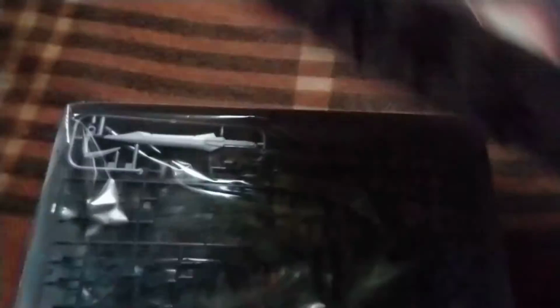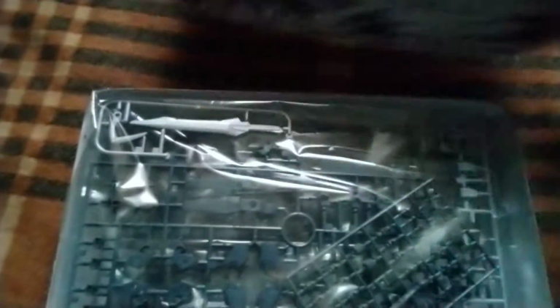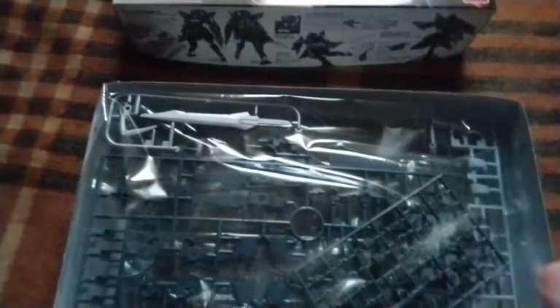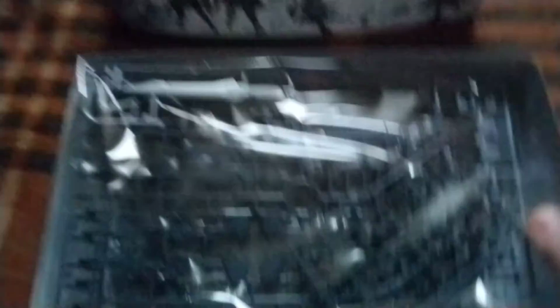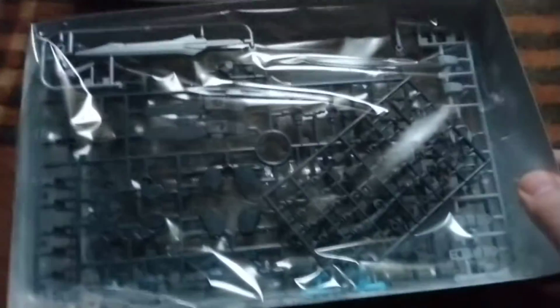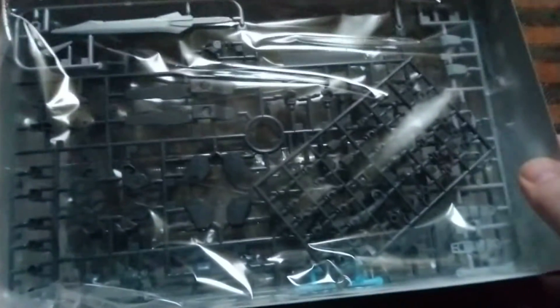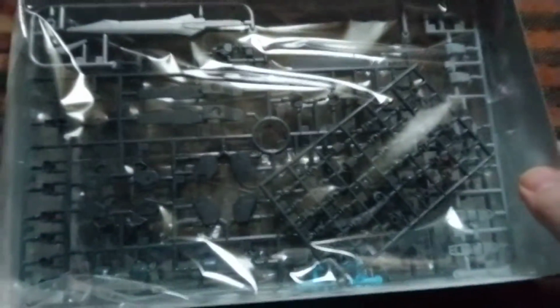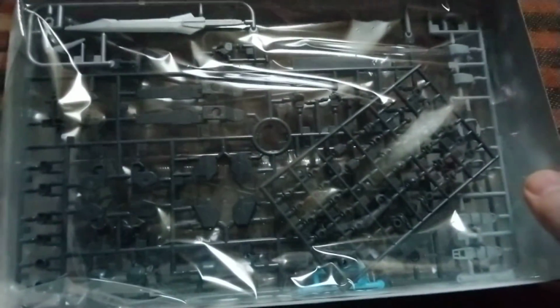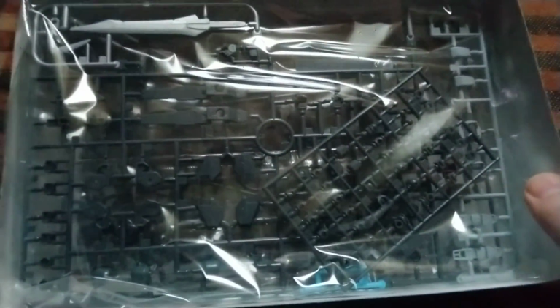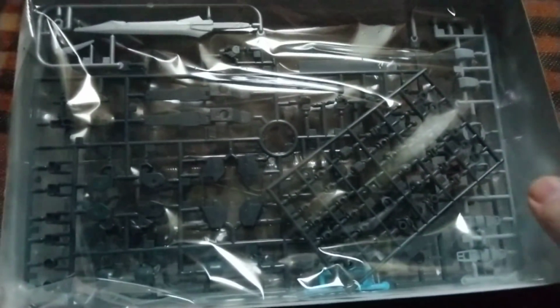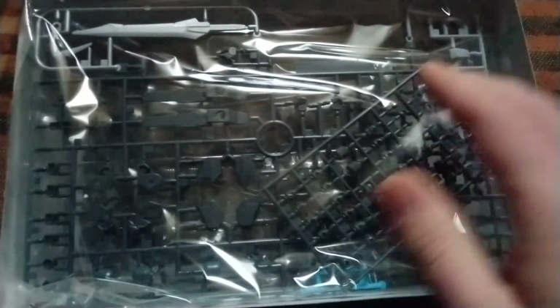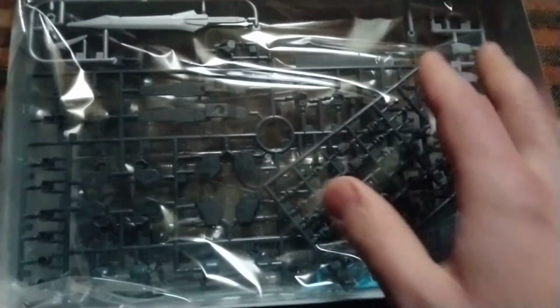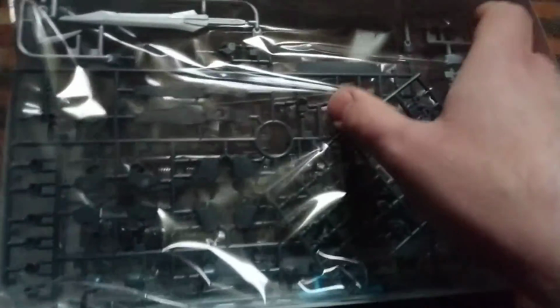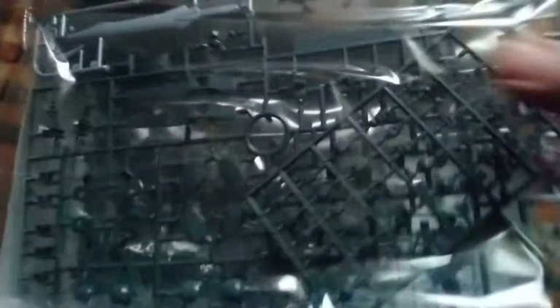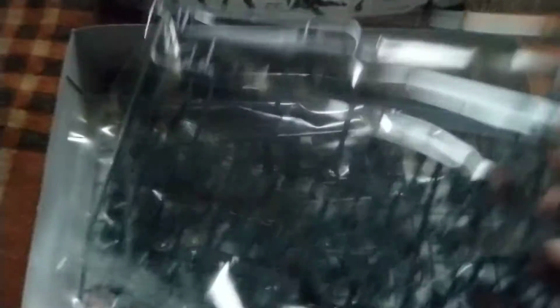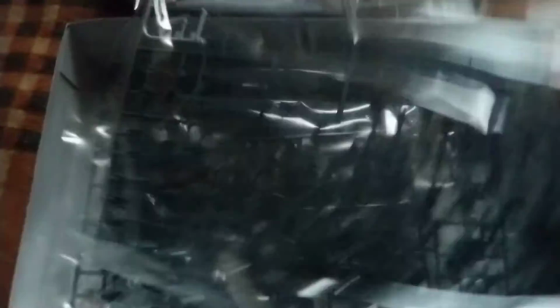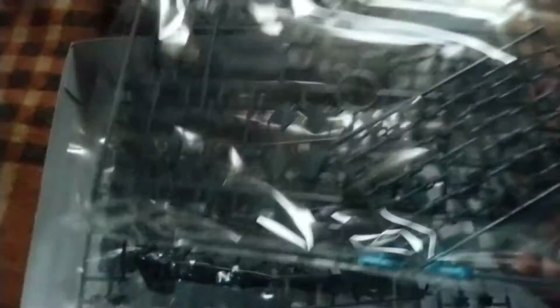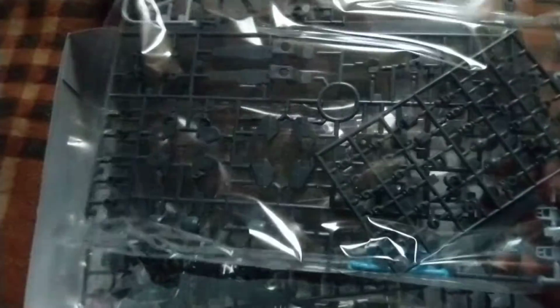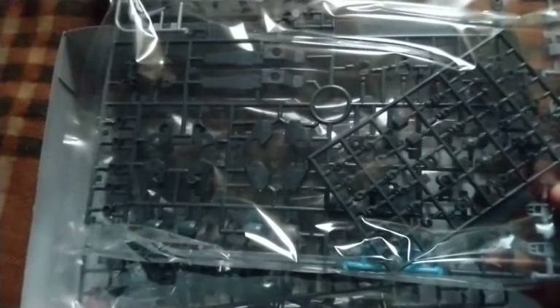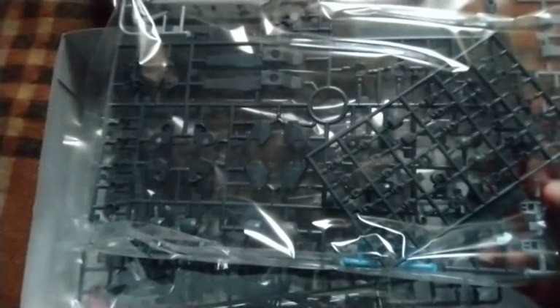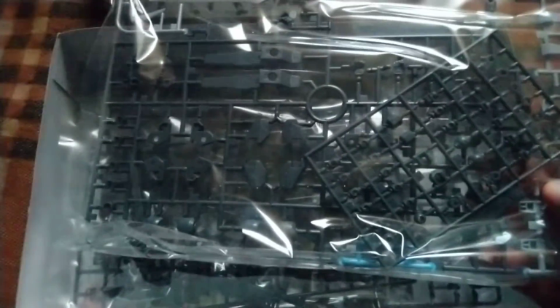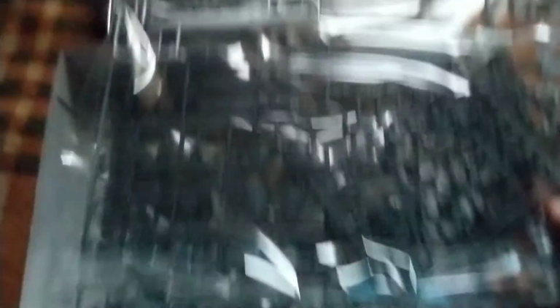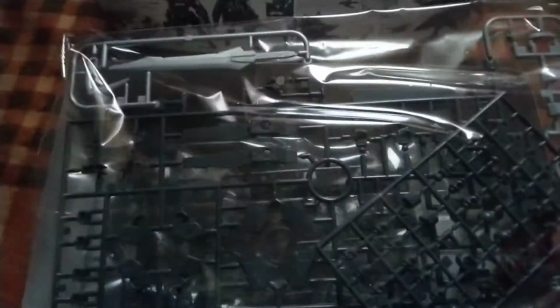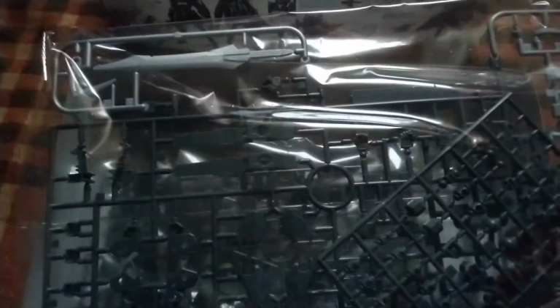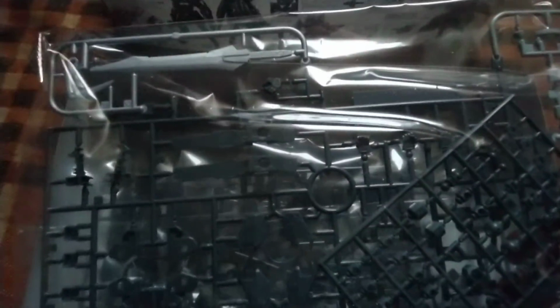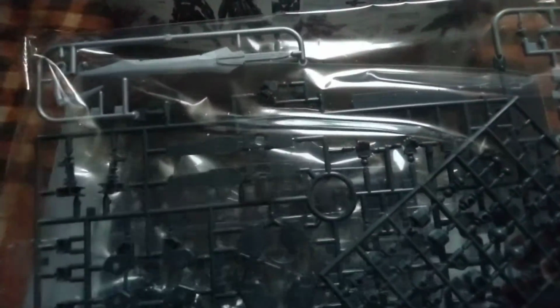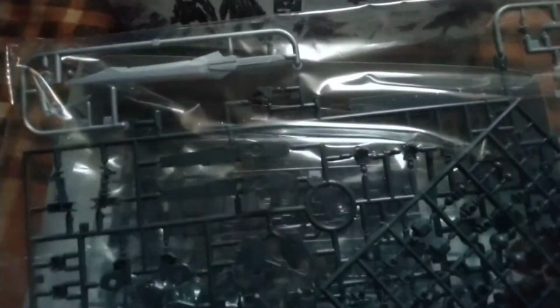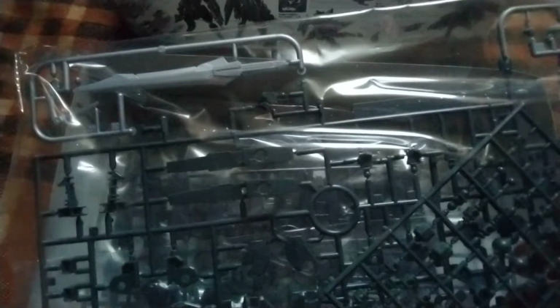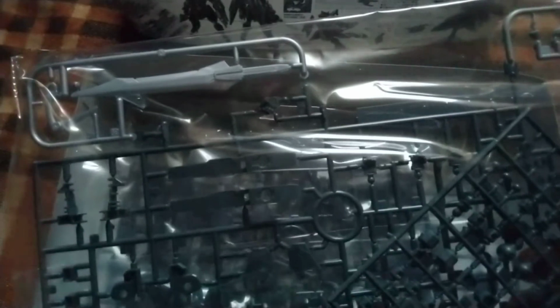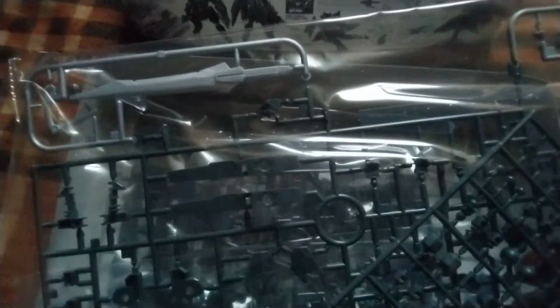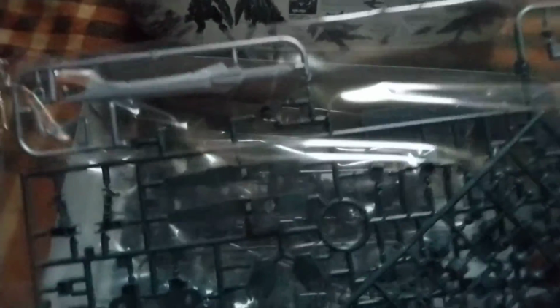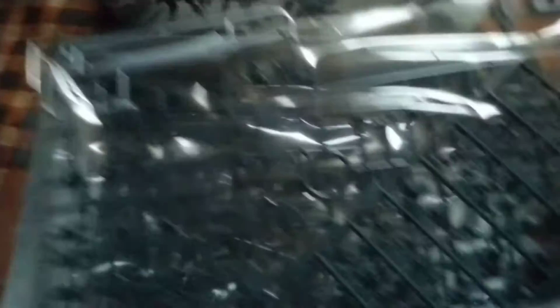But first off, I decided to do some small unboxing. And of course, lighting is not the best, not perfect, but we are trying to cover everything as best as possible.